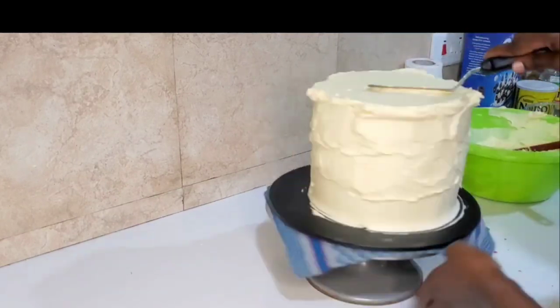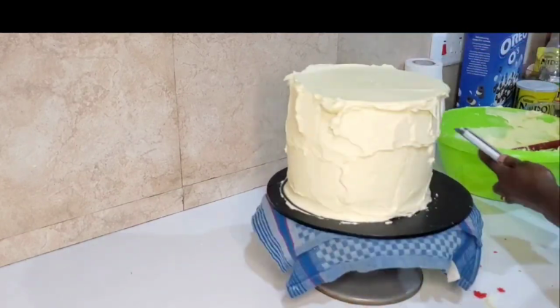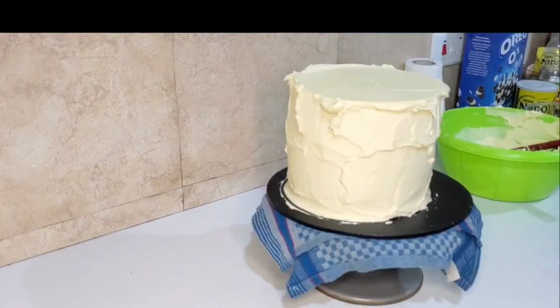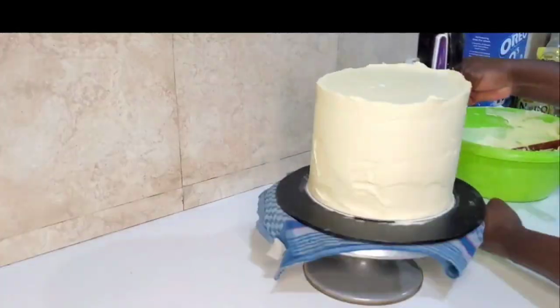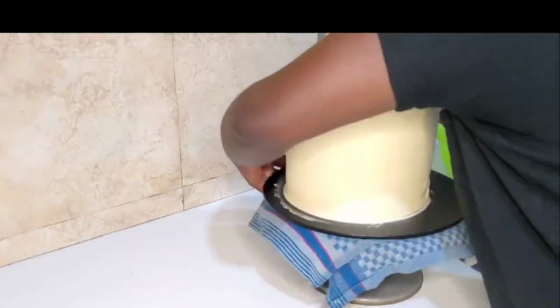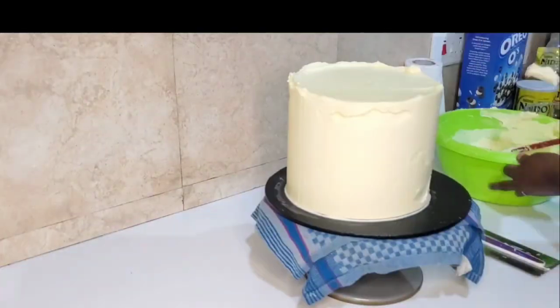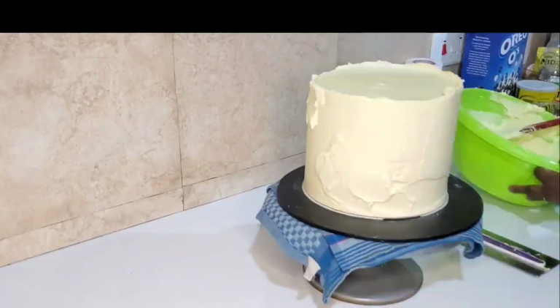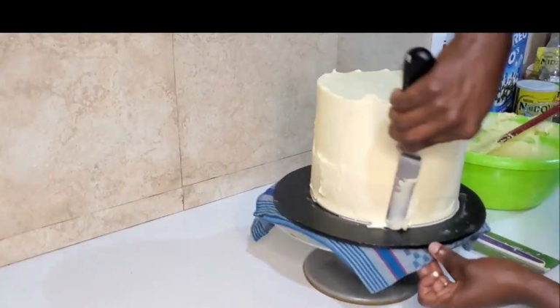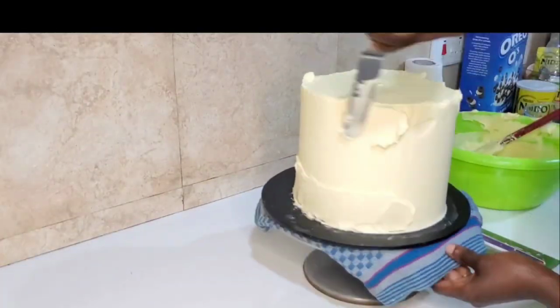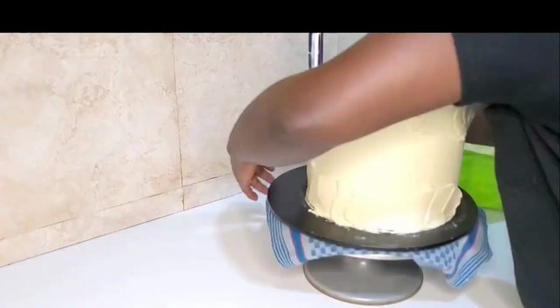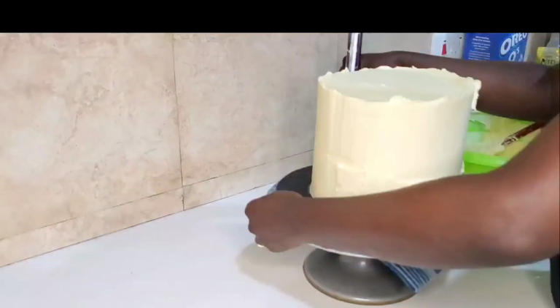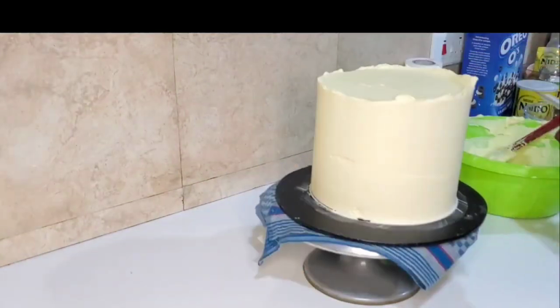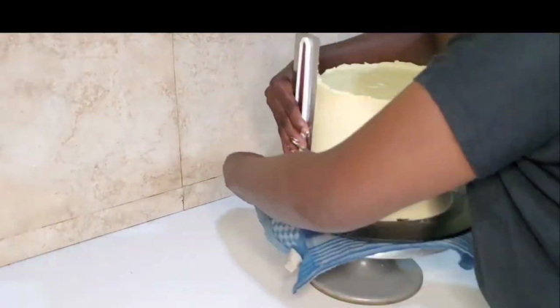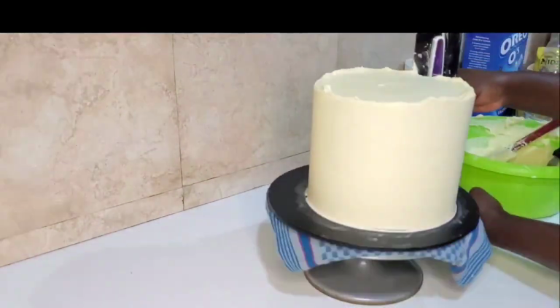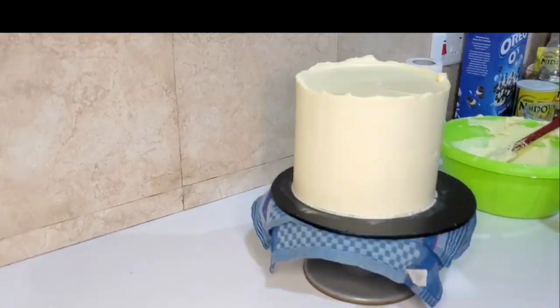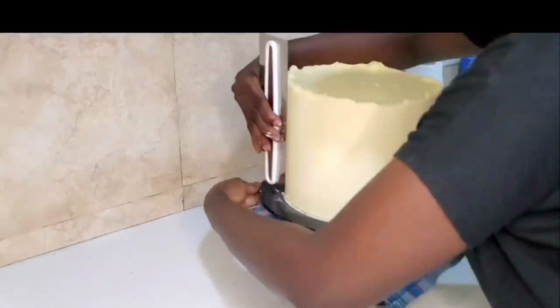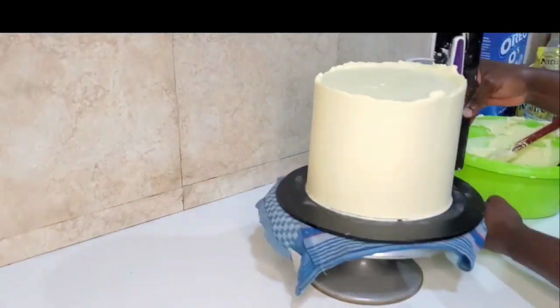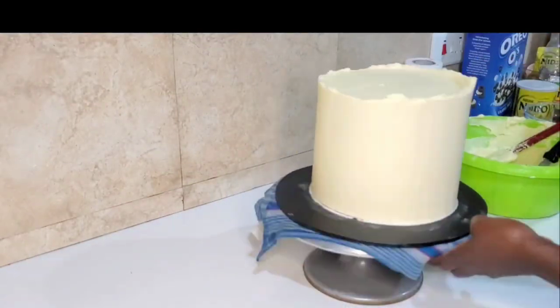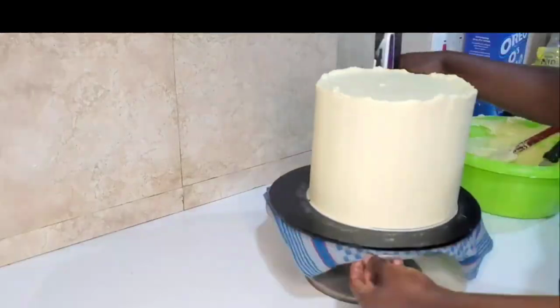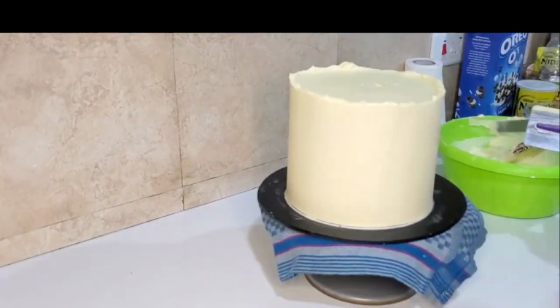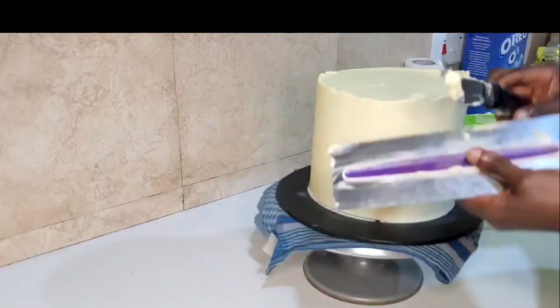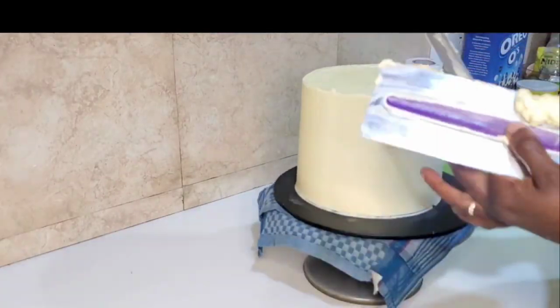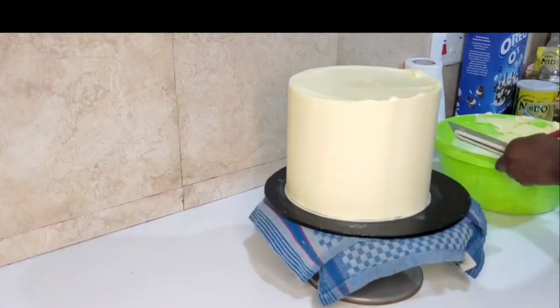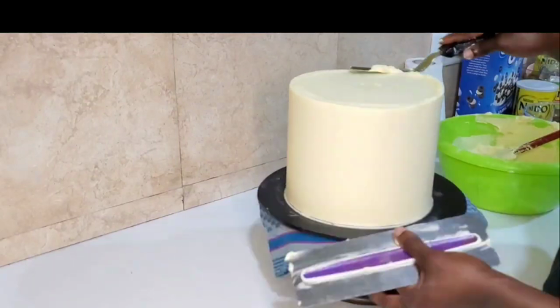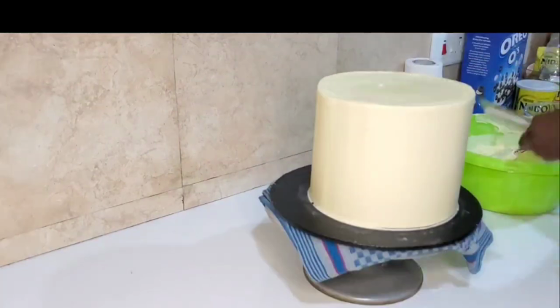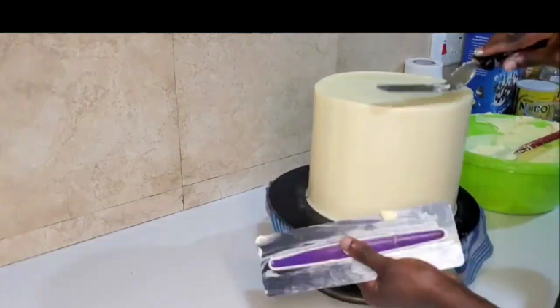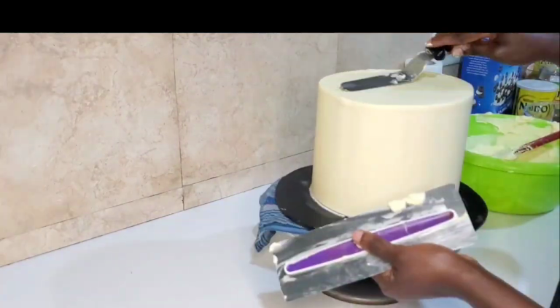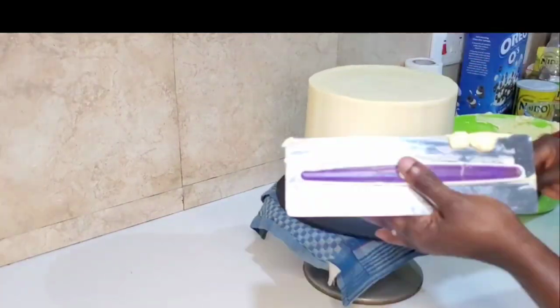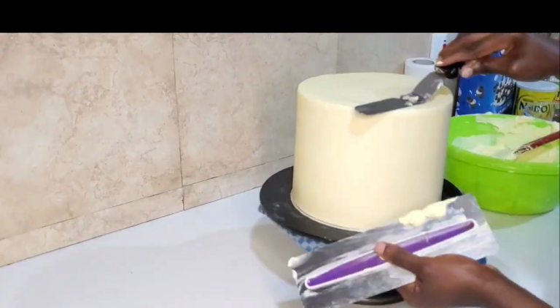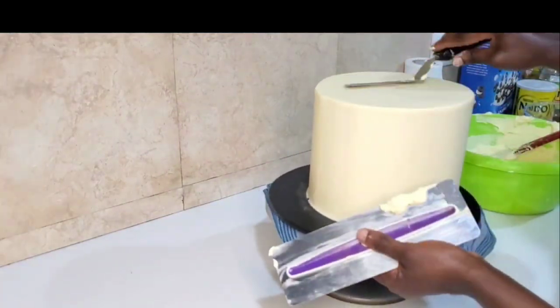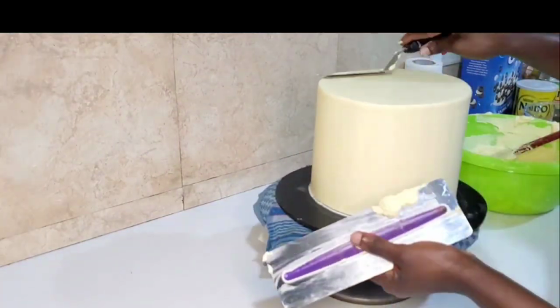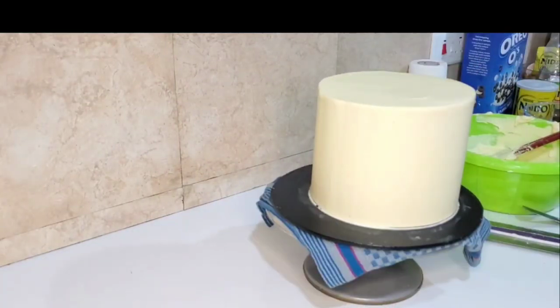It depends on the weather where you are. Here in Ghana the weather is hot sometimes, so do it like that and you won't have any problem. You can see how smooth it is — if you follow my recipe and my instructions, you will get it right.